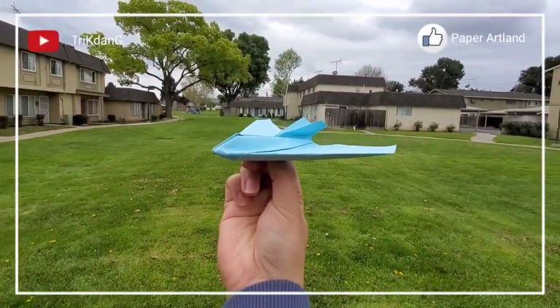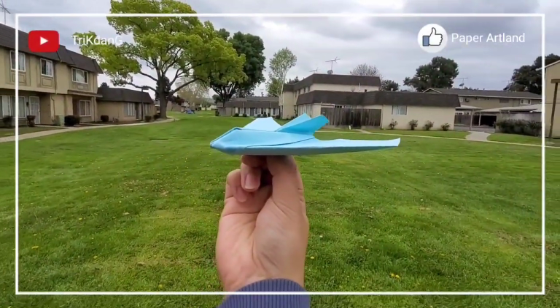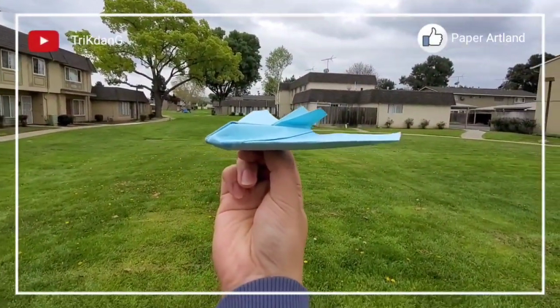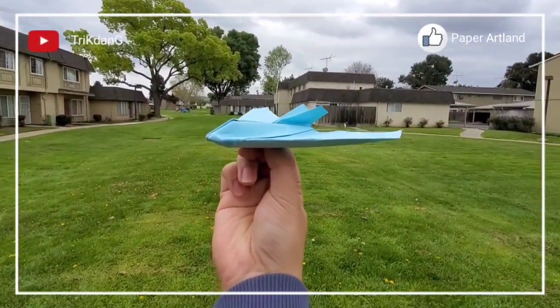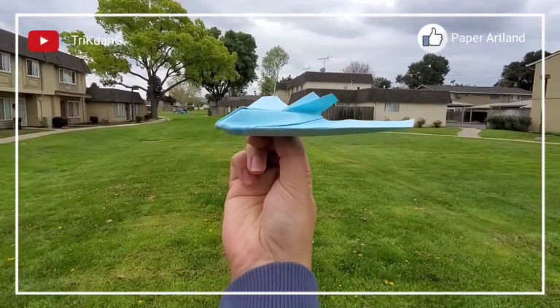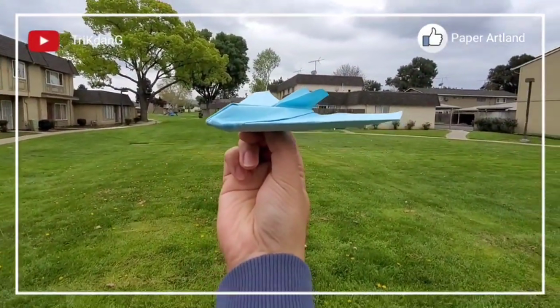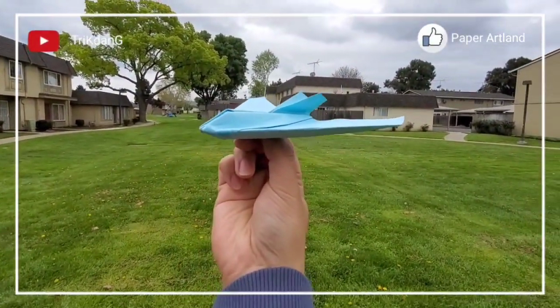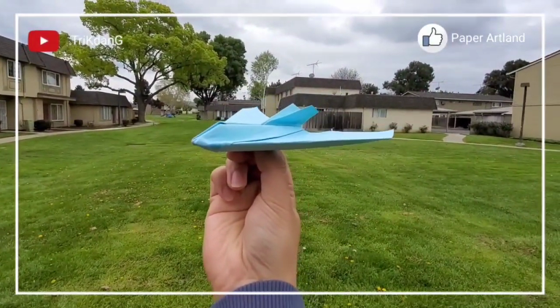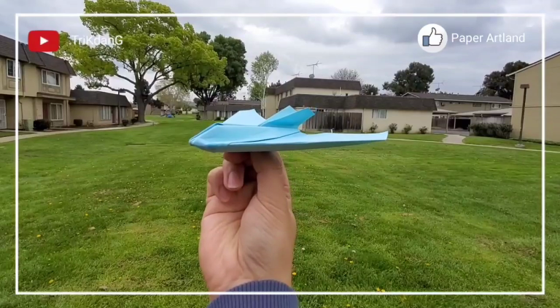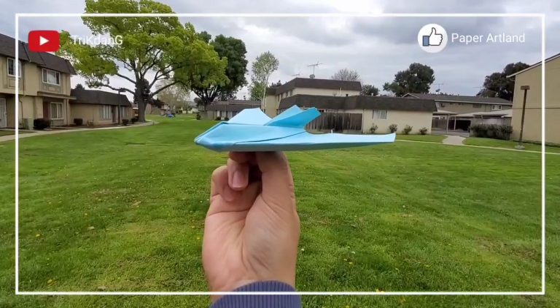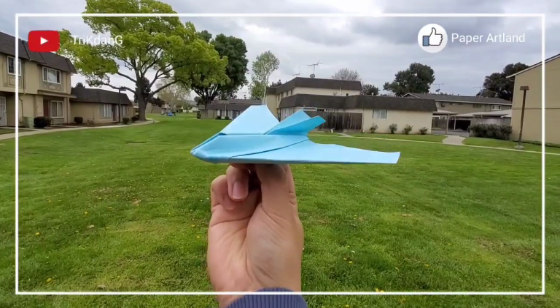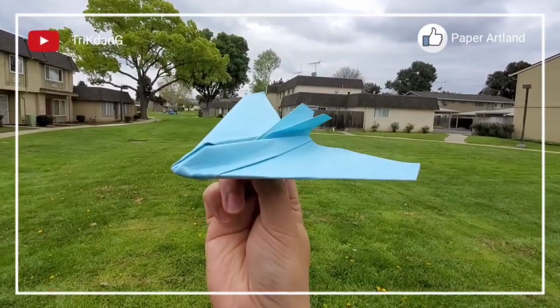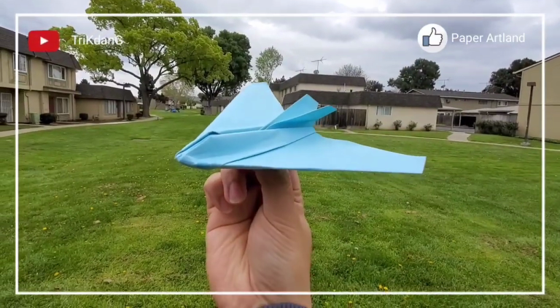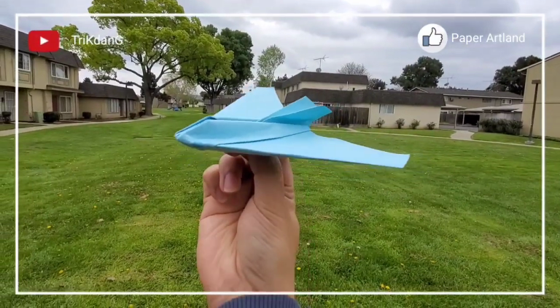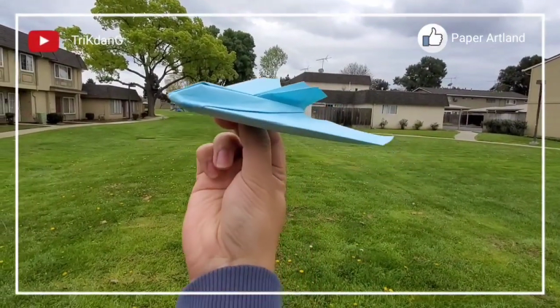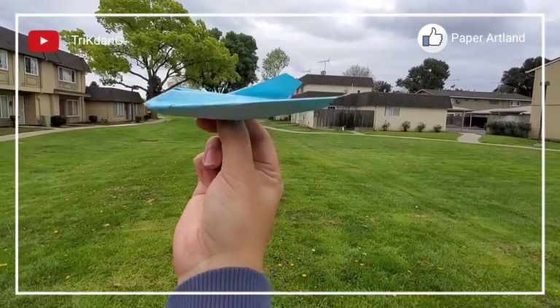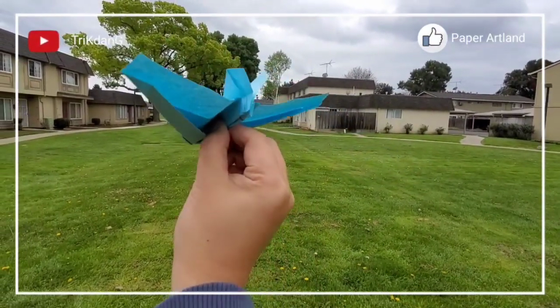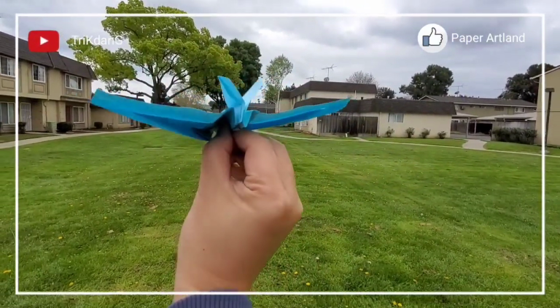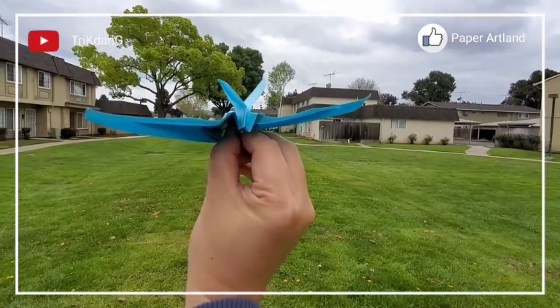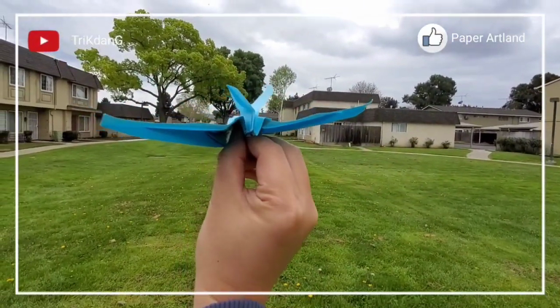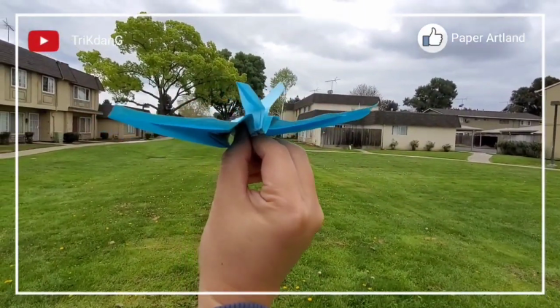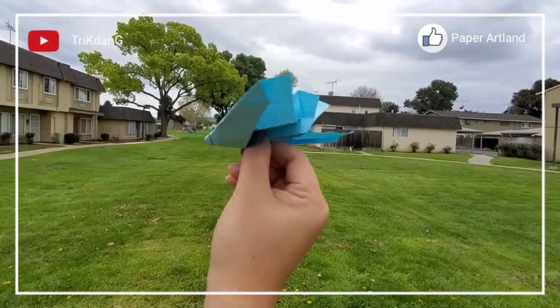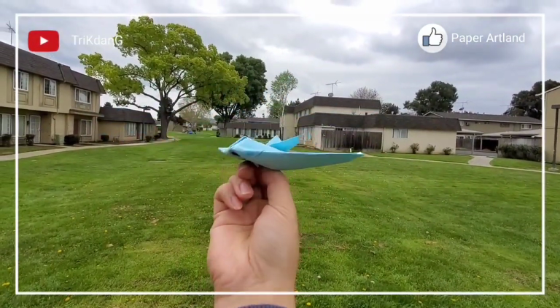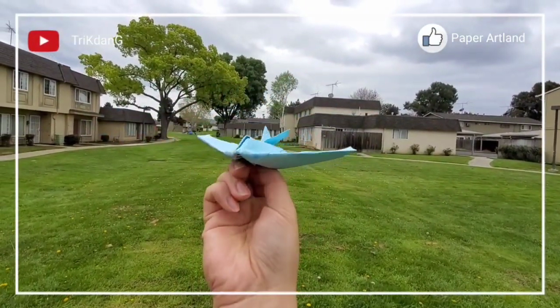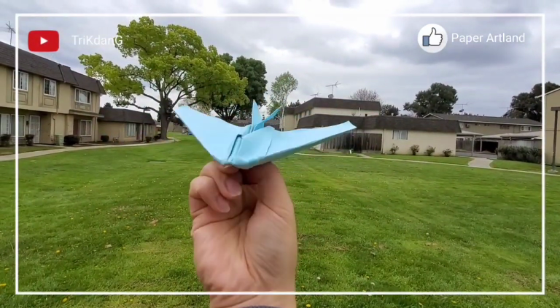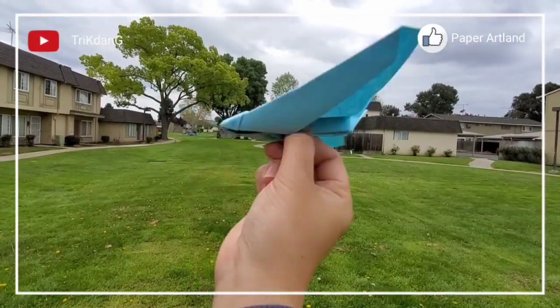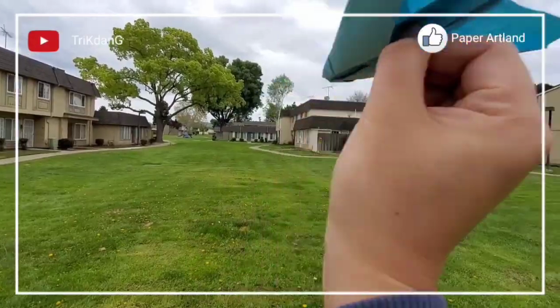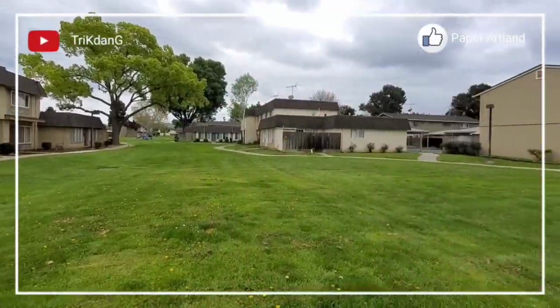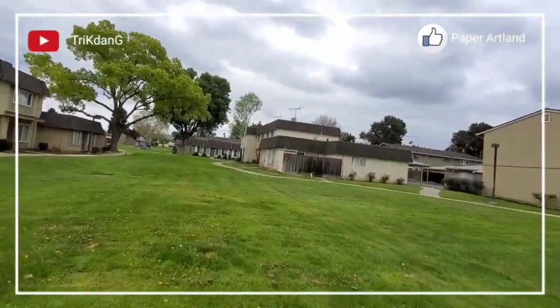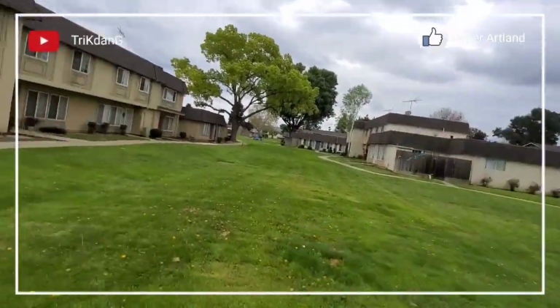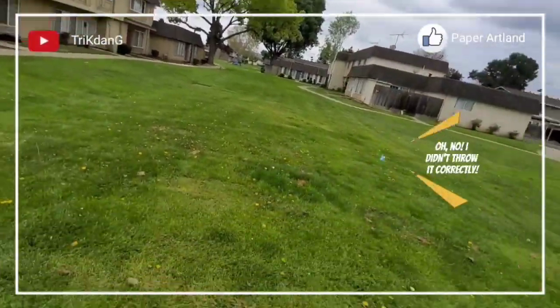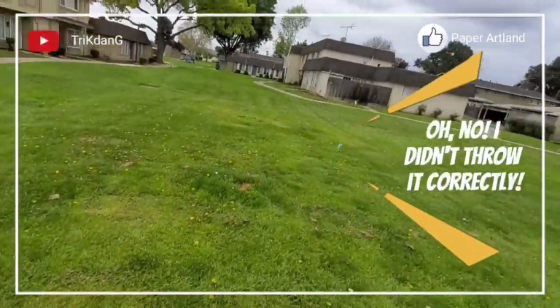Hold the plane right here. Ready? One. Two. And... Three.